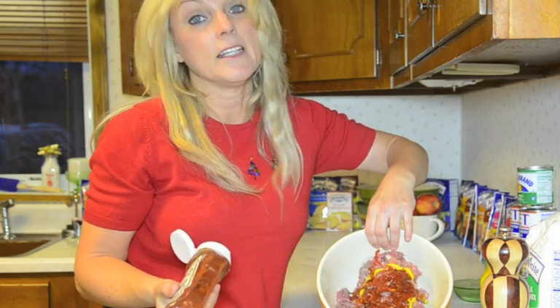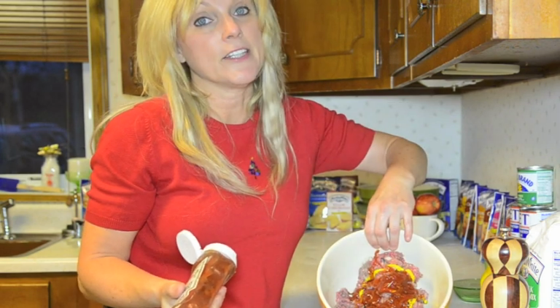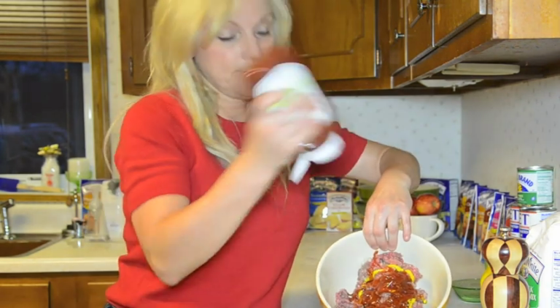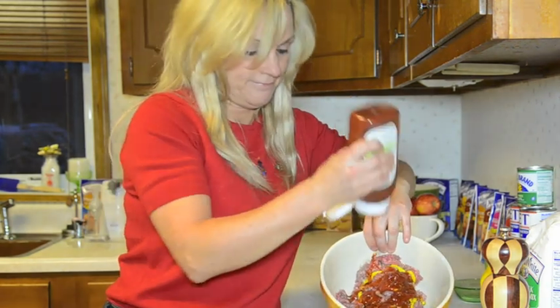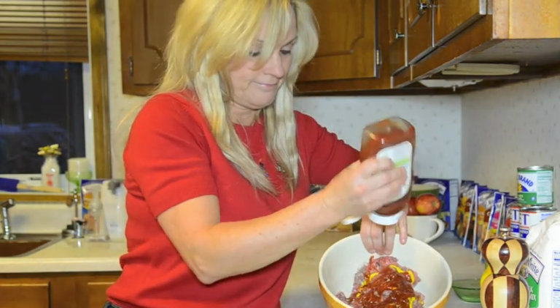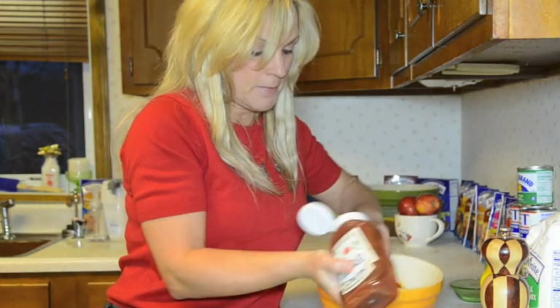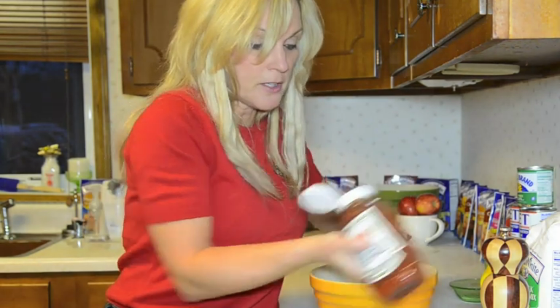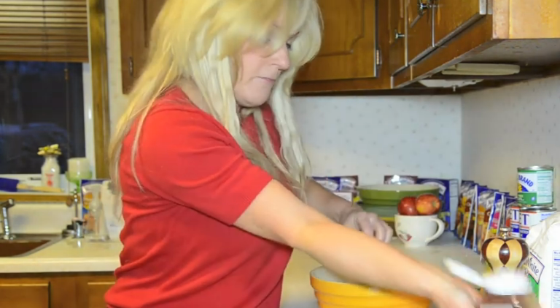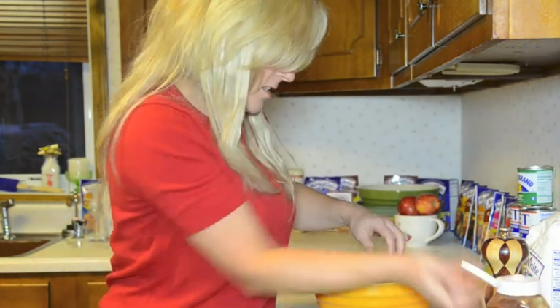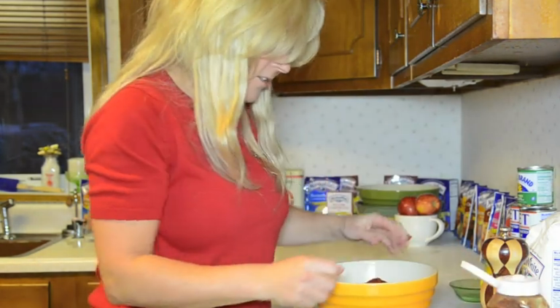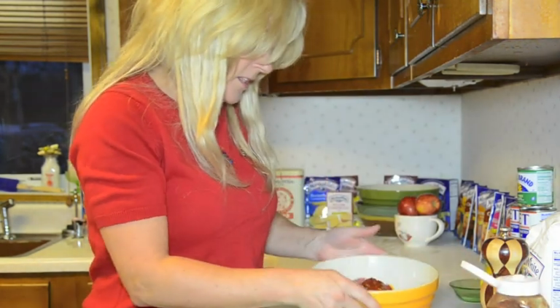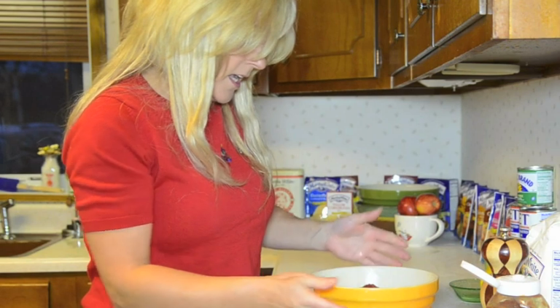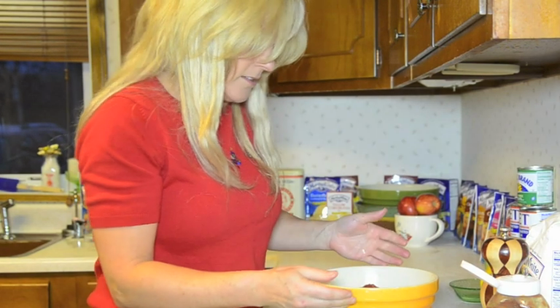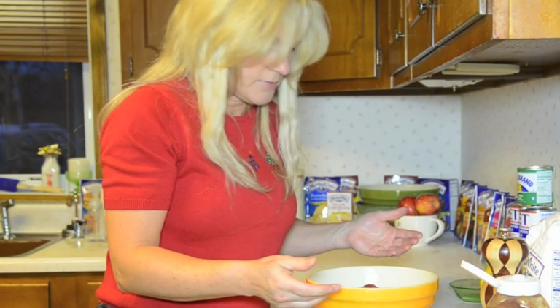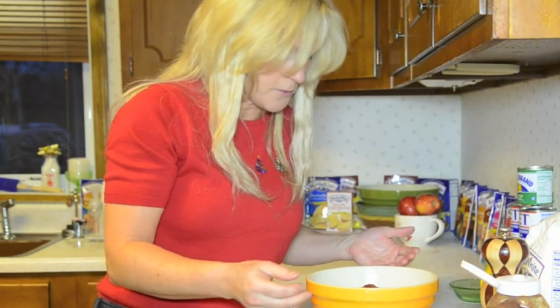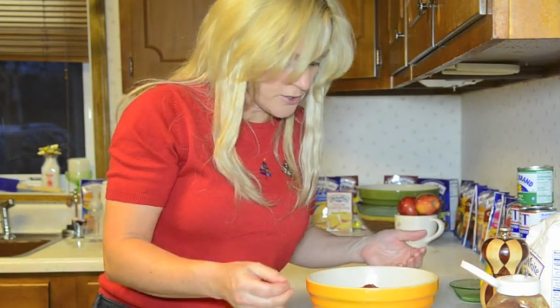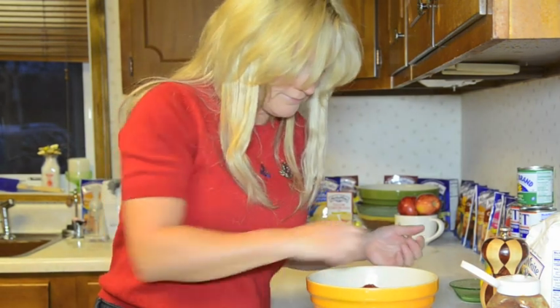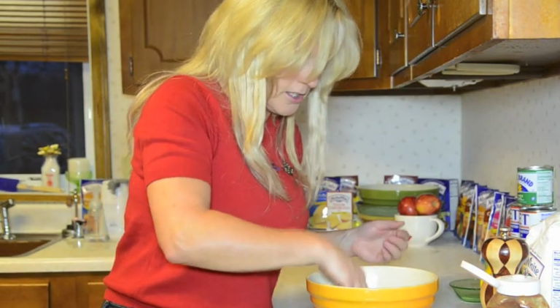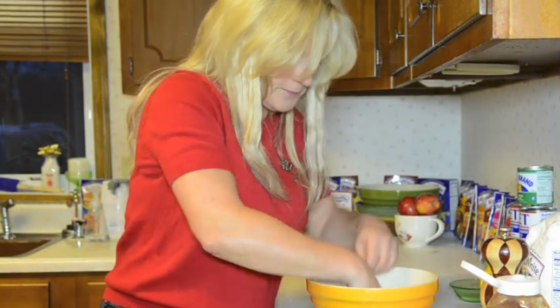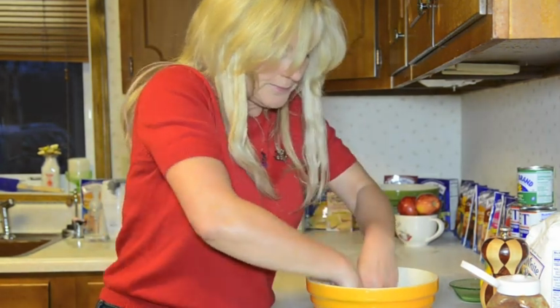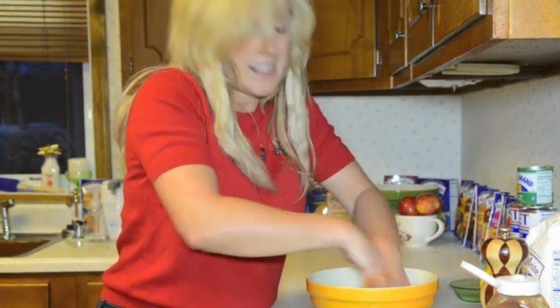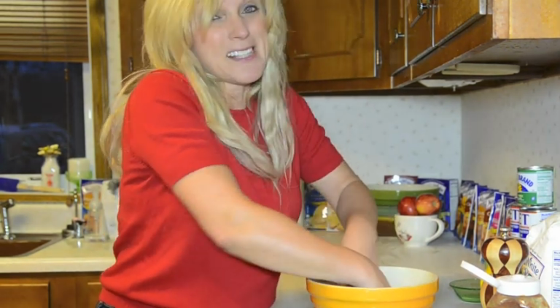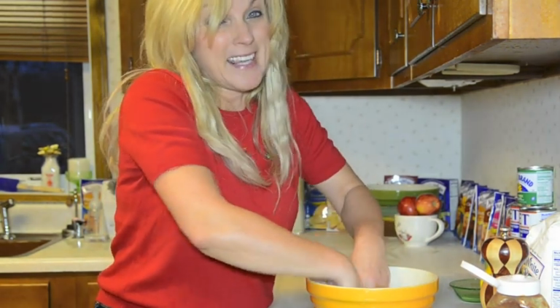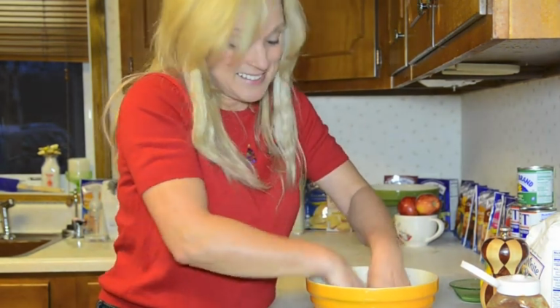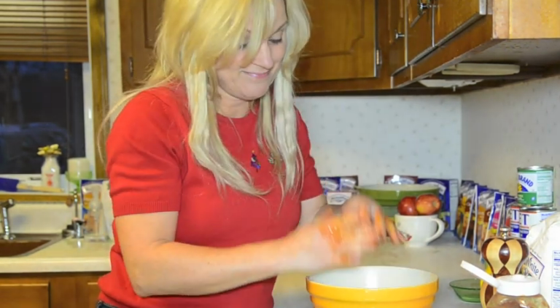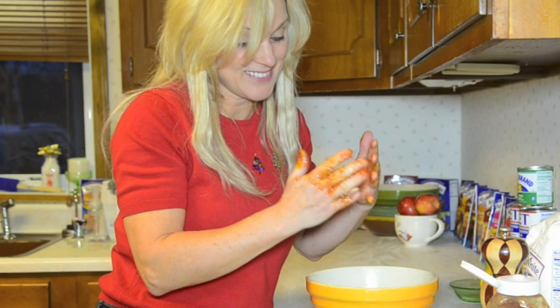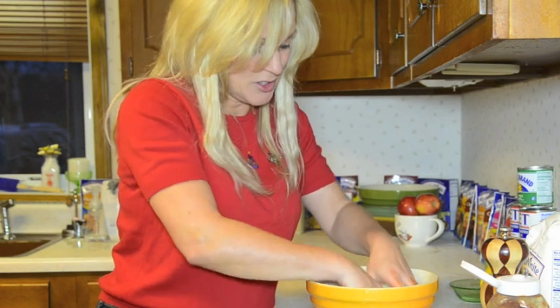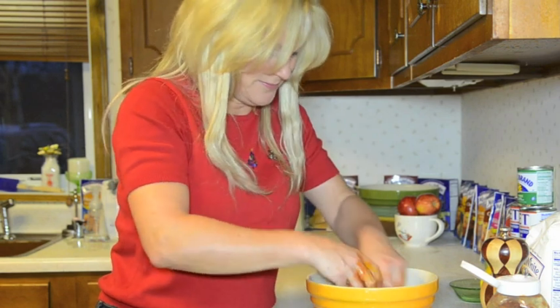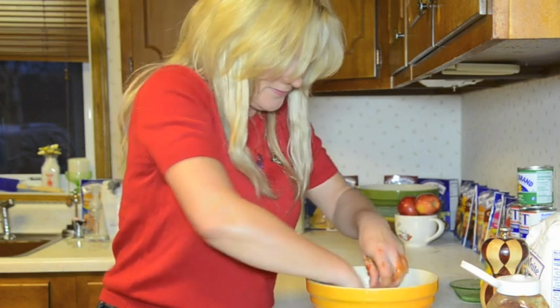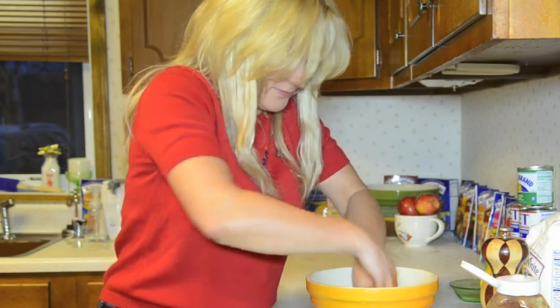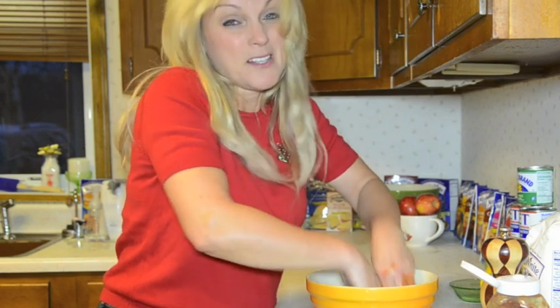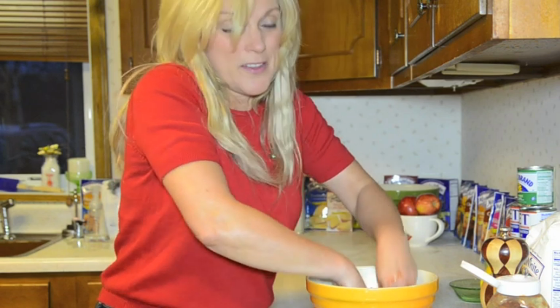Add in ketchup. There it is — pound of ground beef, minced onion, ketchup, mustard, and a little onion. I mix it up with my hands — I know, but it's the best way though.